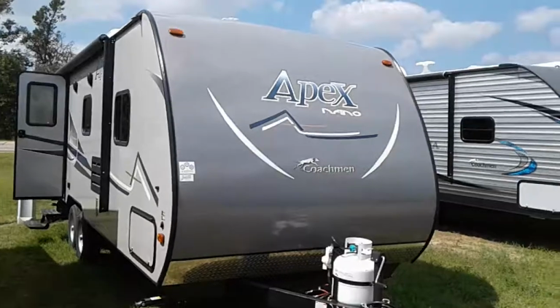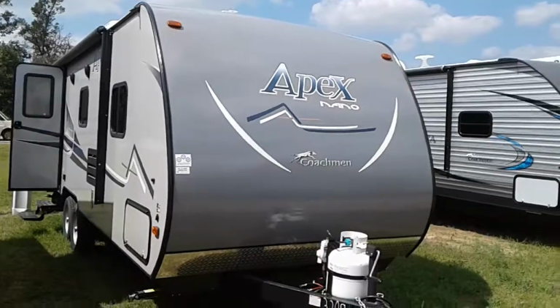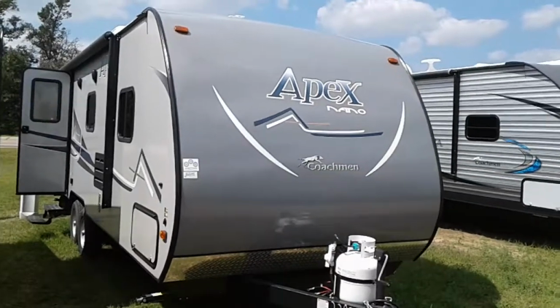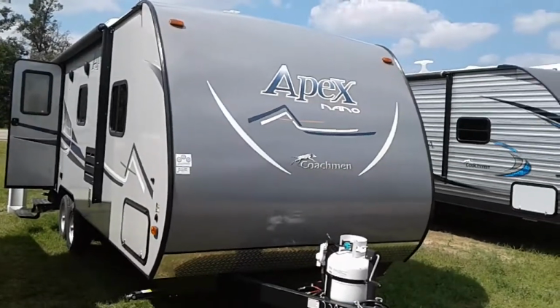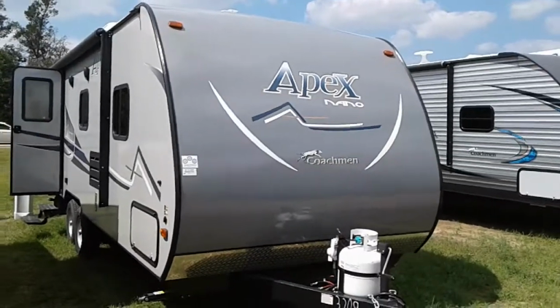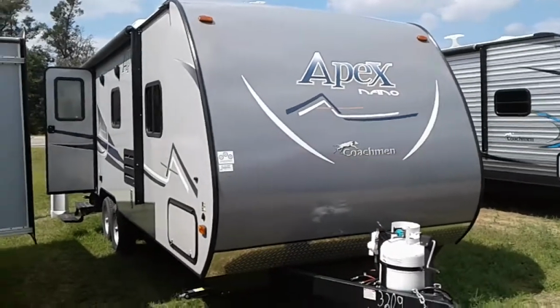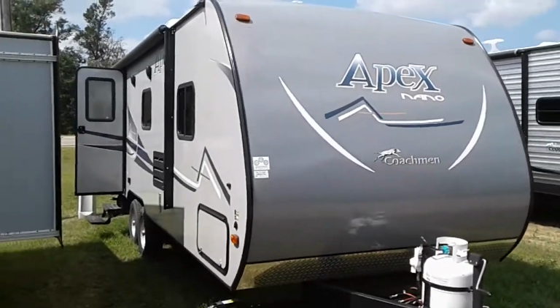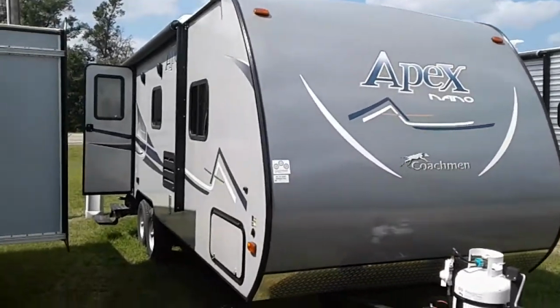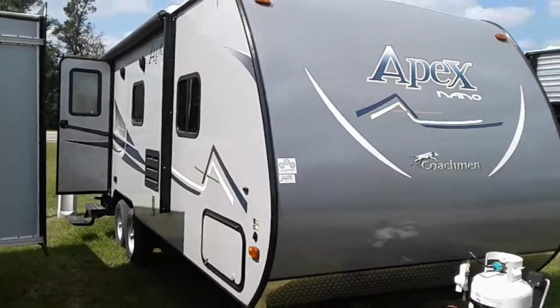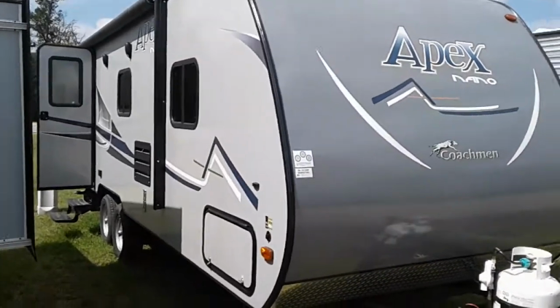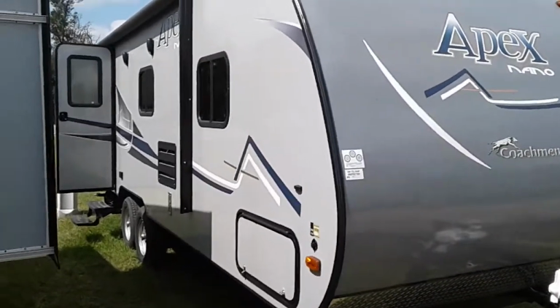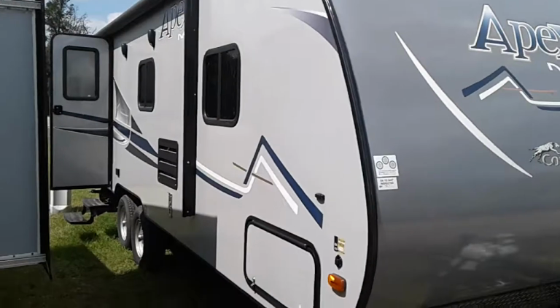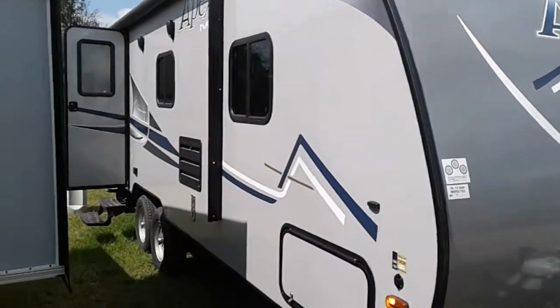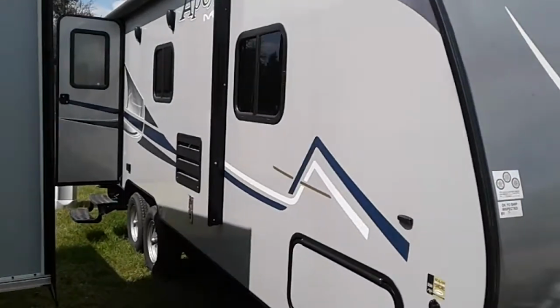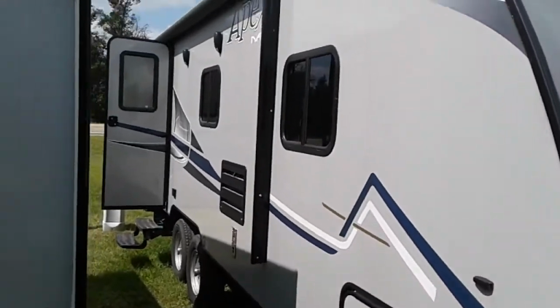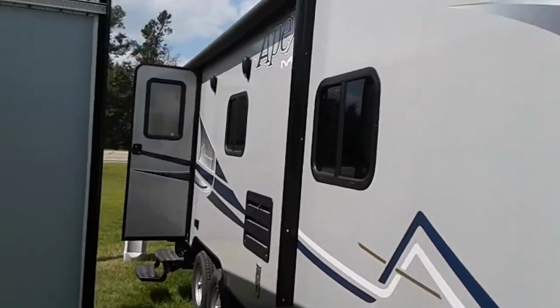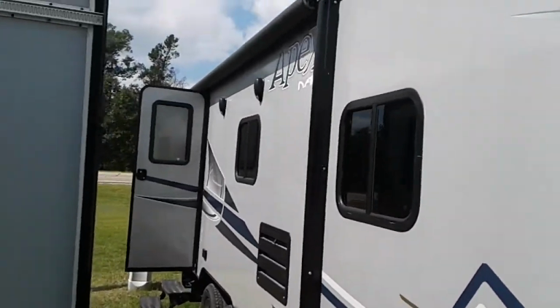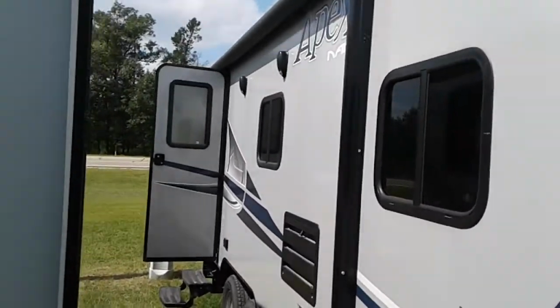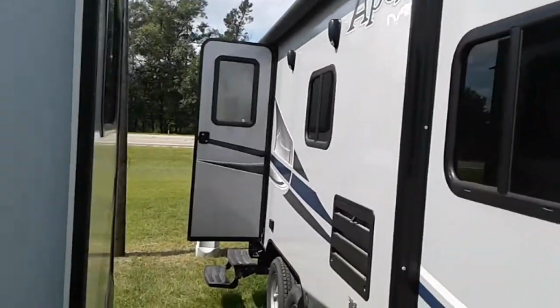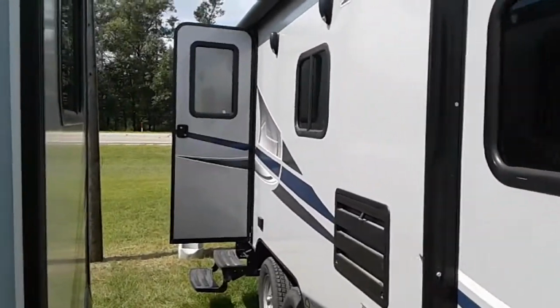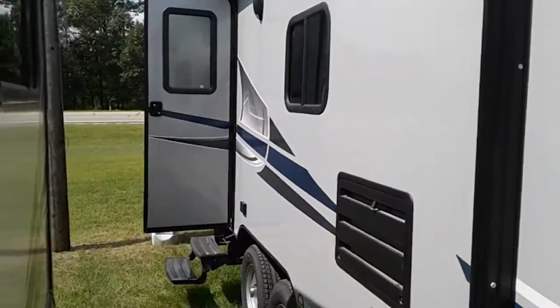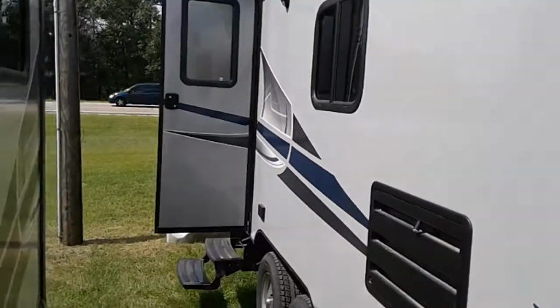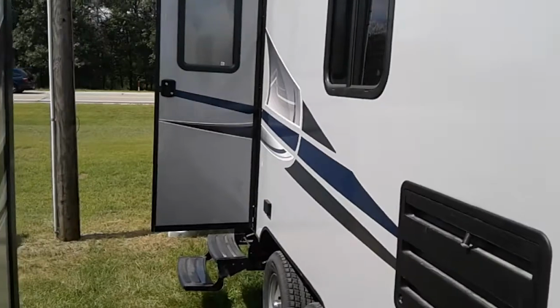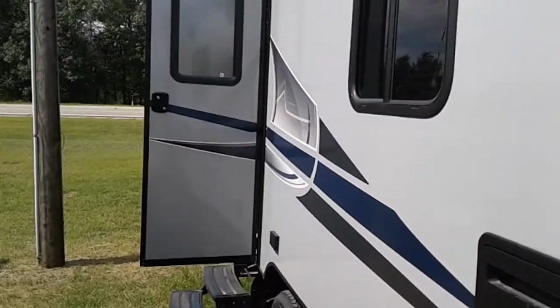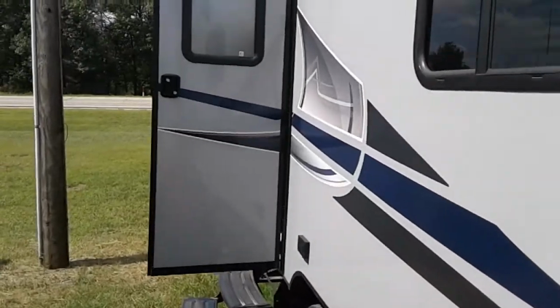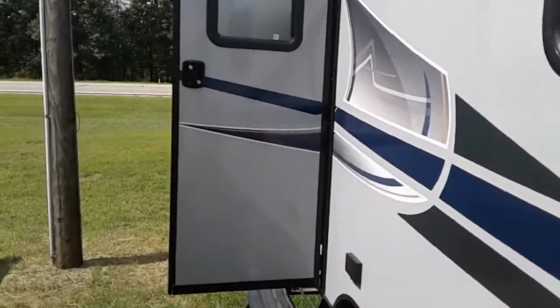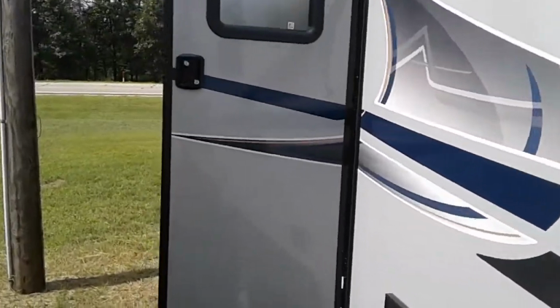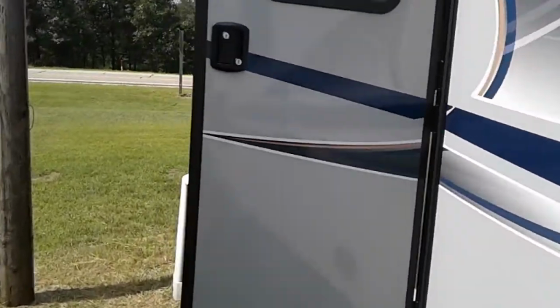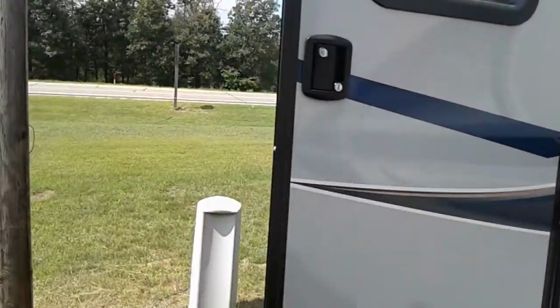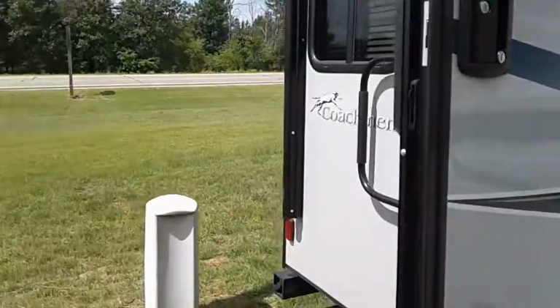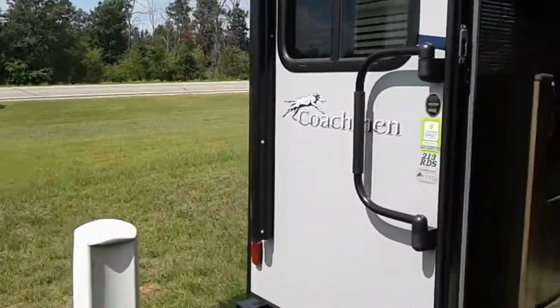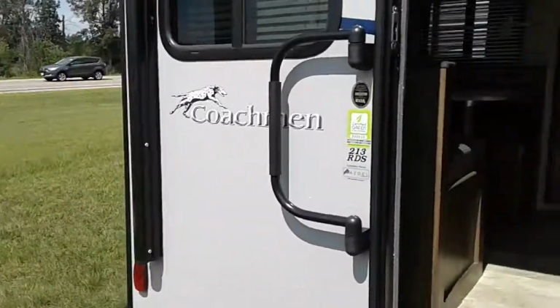Hi, this is Tim with Friendship RV. We've got a 2018 Apex Nano 213 RDS. It's got the power awning, the nano package with the vacuum bonded ASDEL fiberglass walls, and a Swintec slide system.